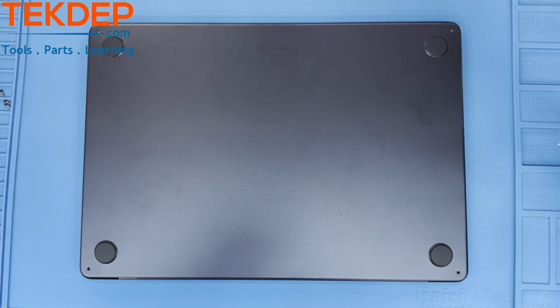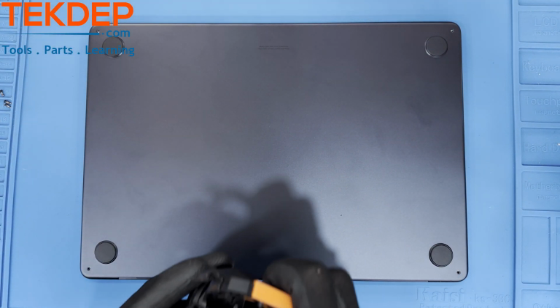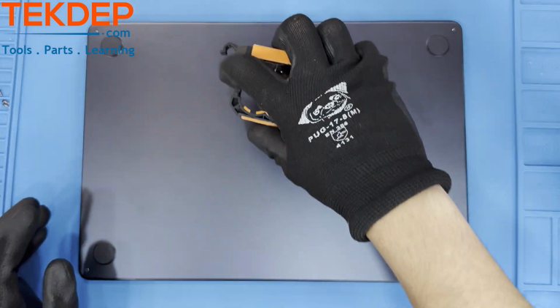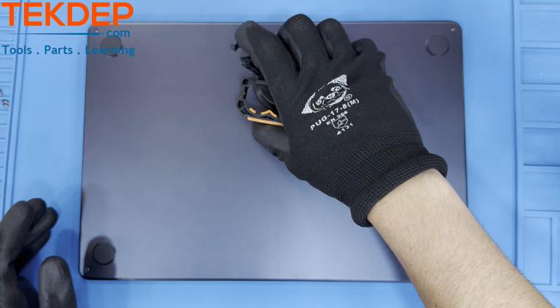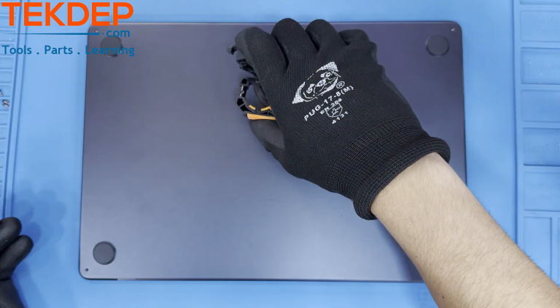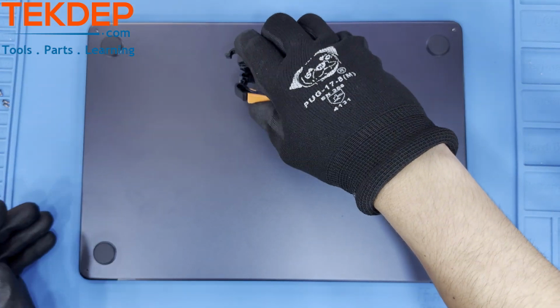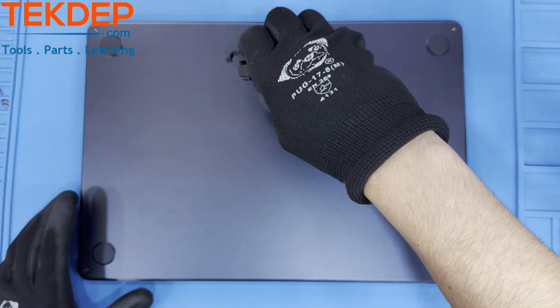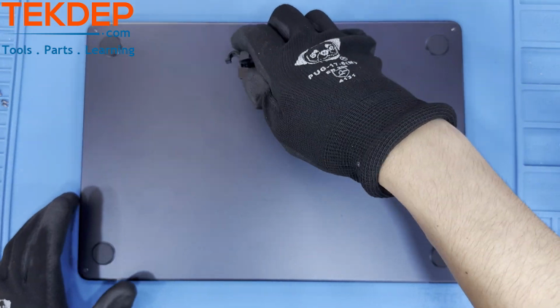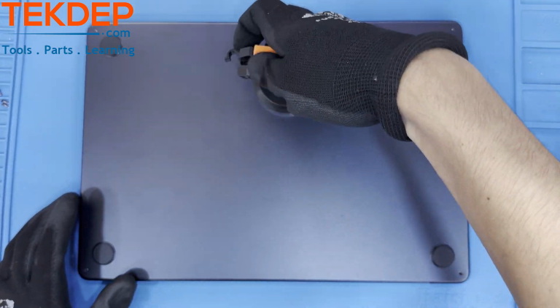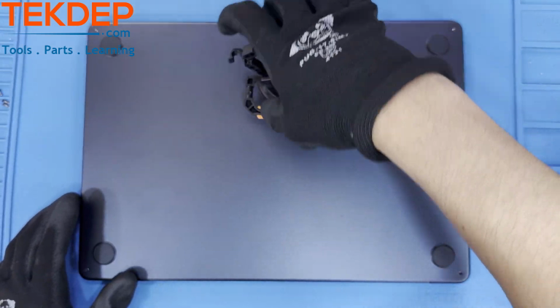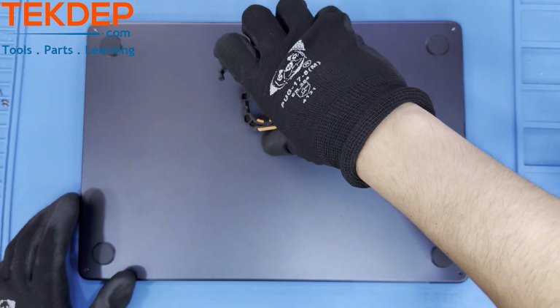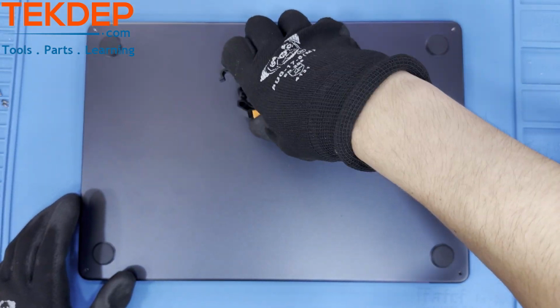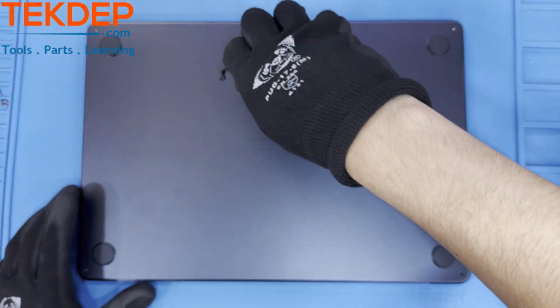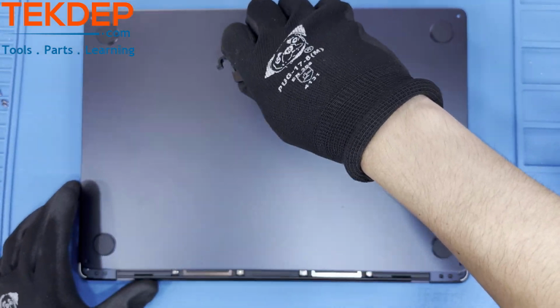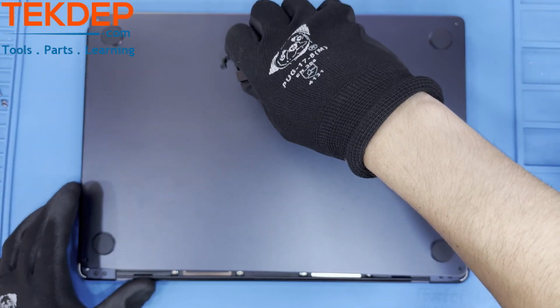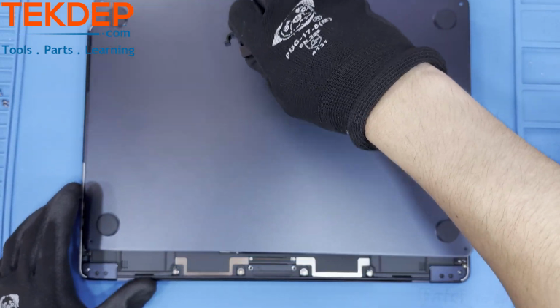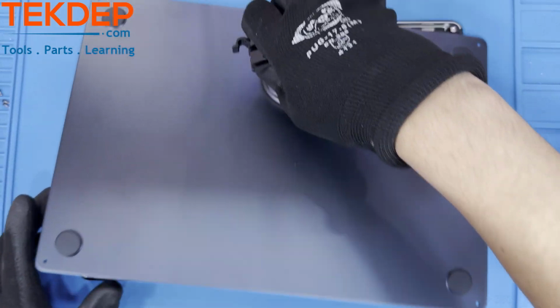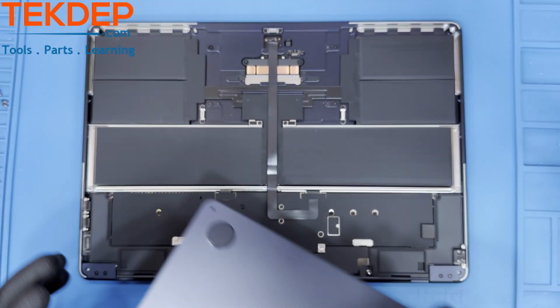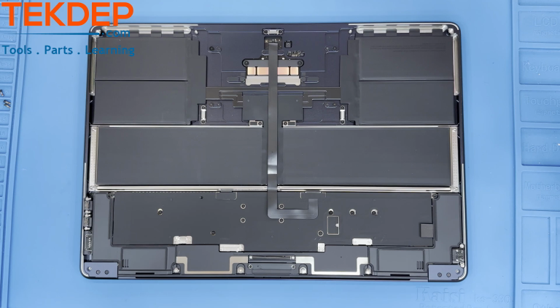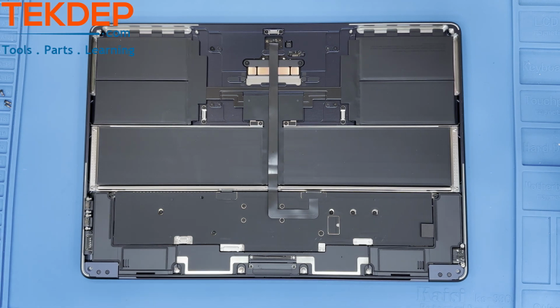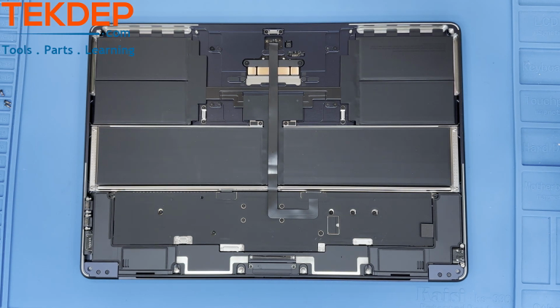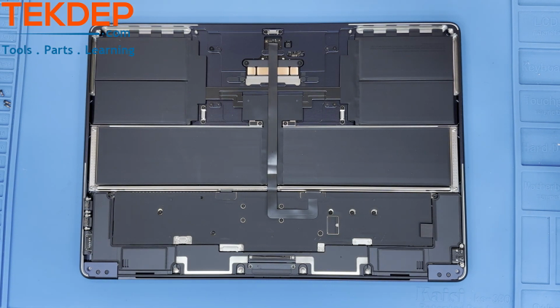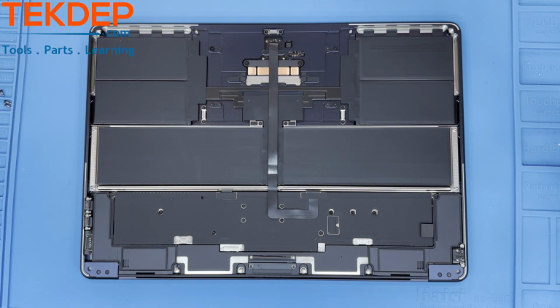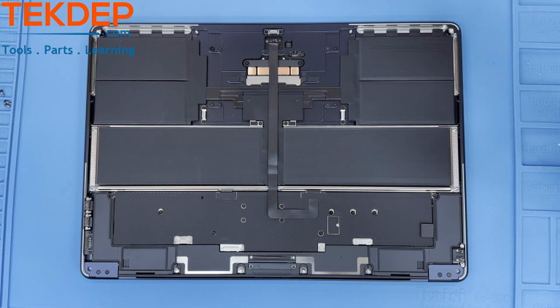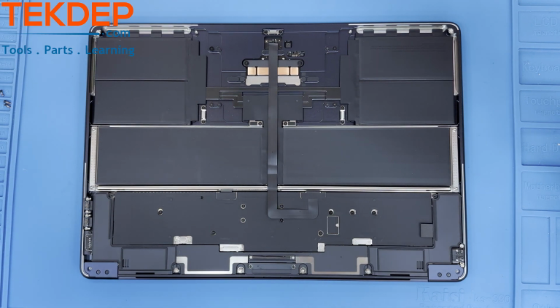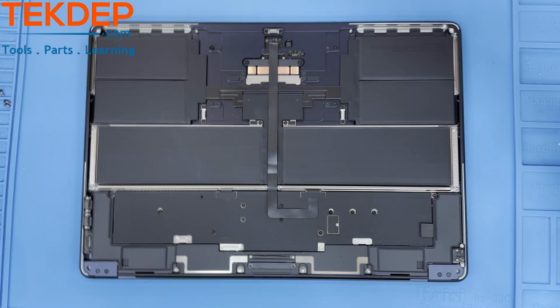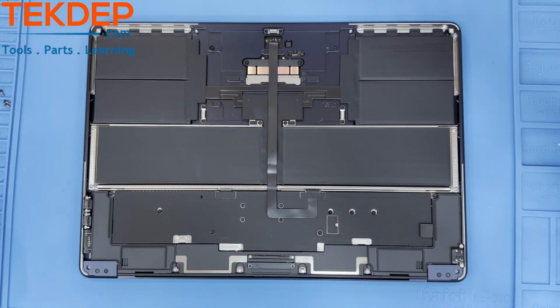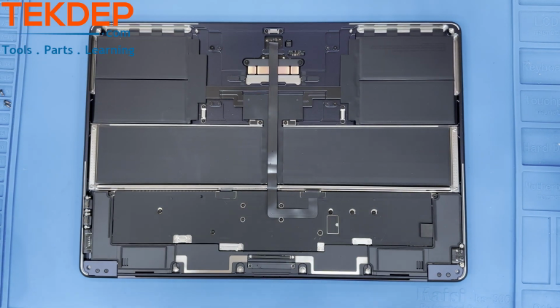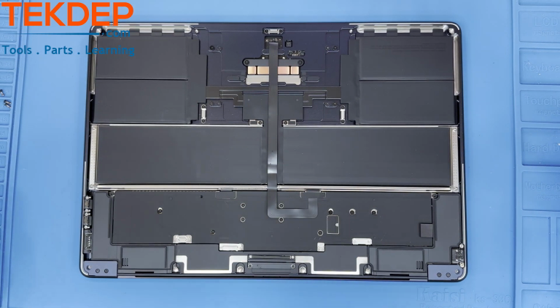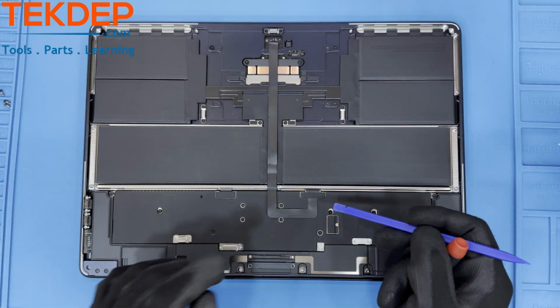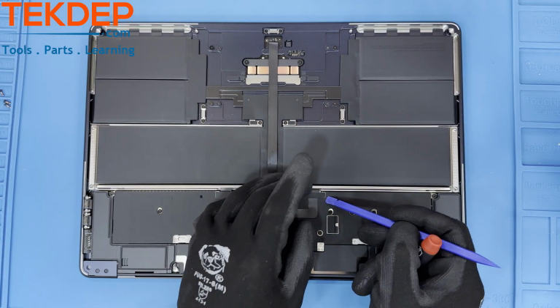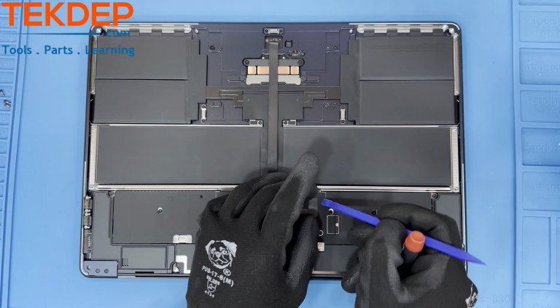Near the LCD are four retention points. To free the bottom case from these, you must pull the case towards the trackpad, away from the LCD, and then it will slide off.